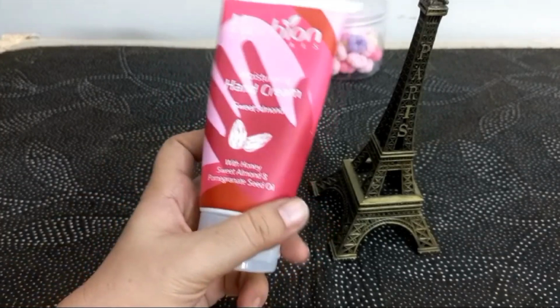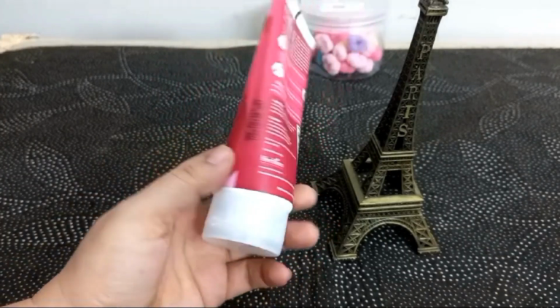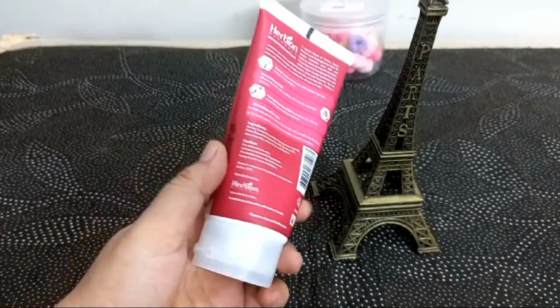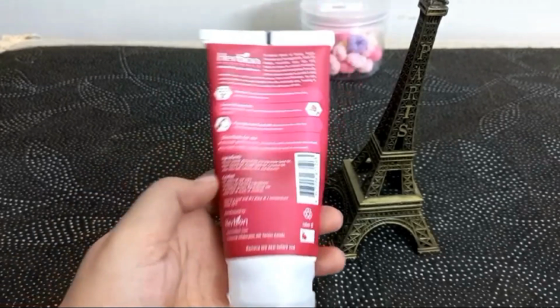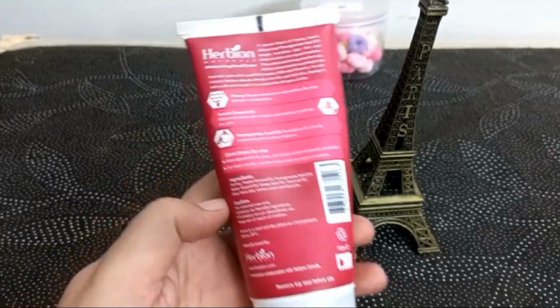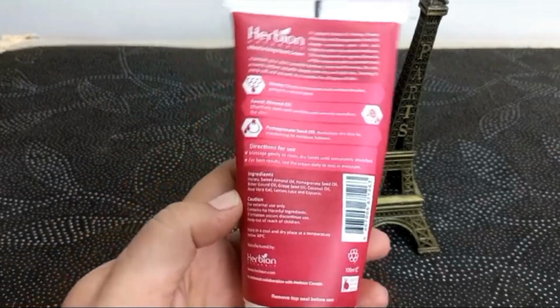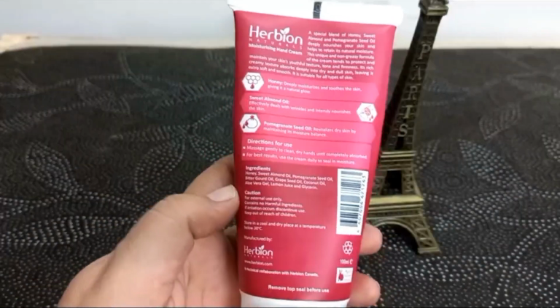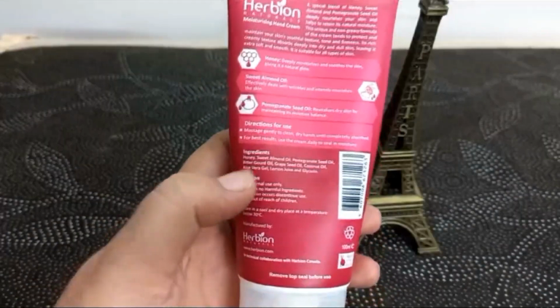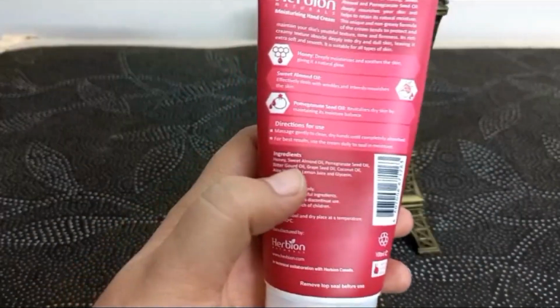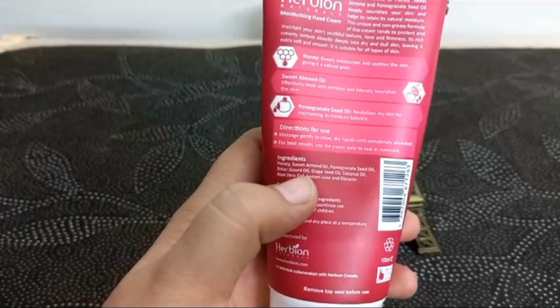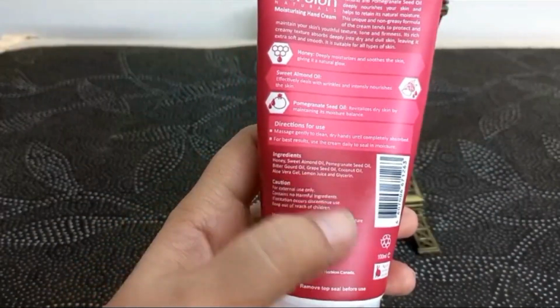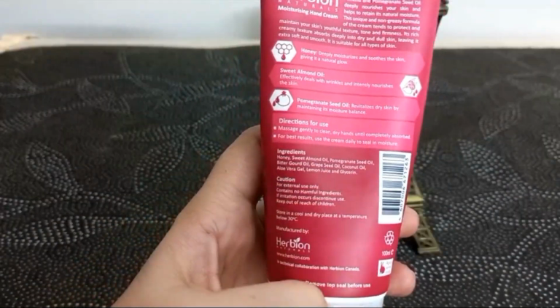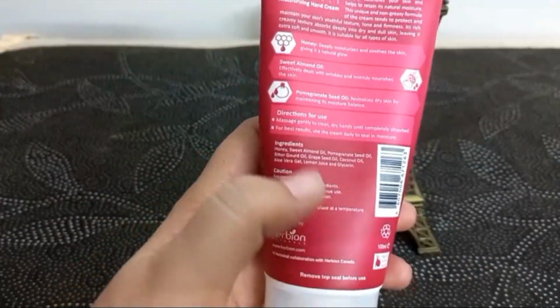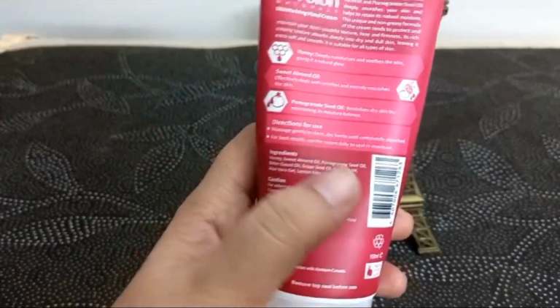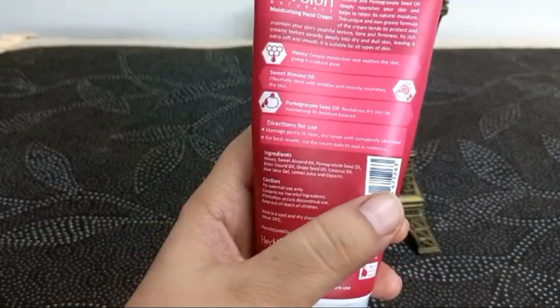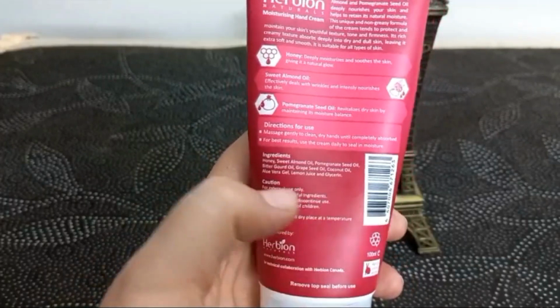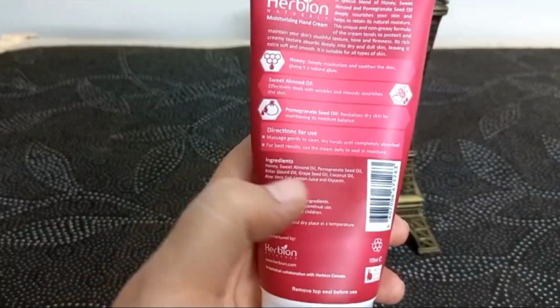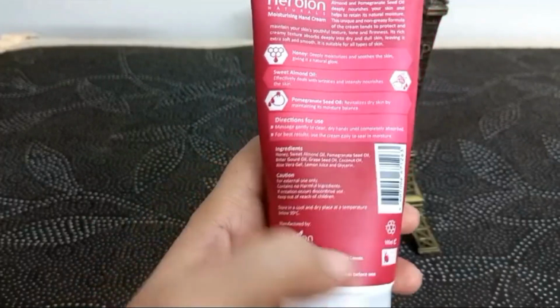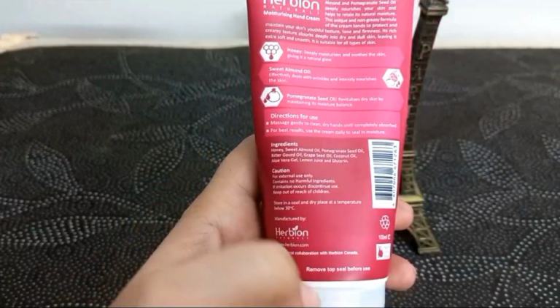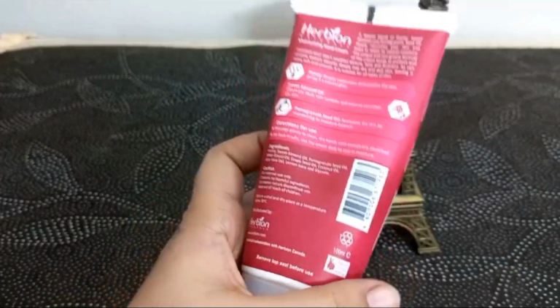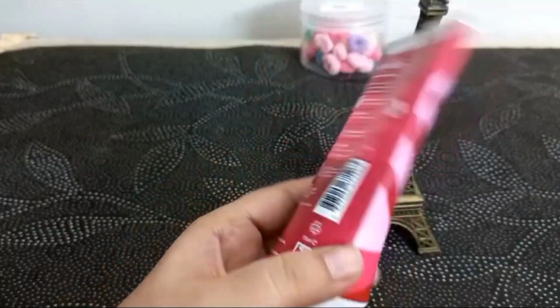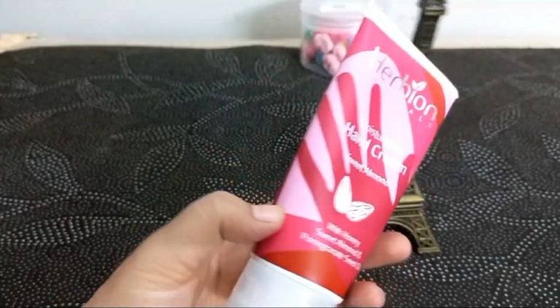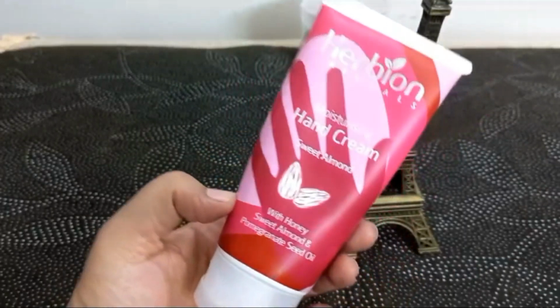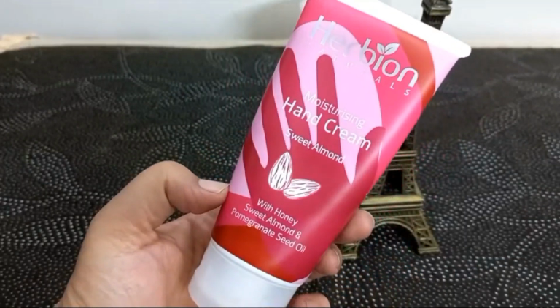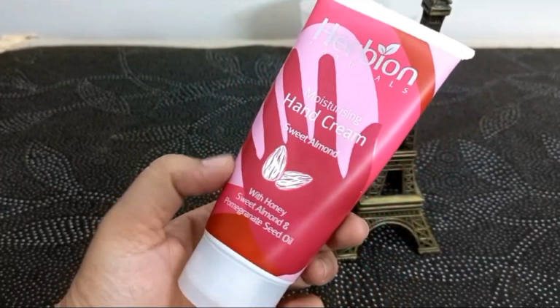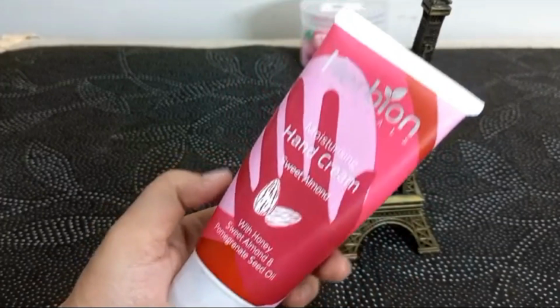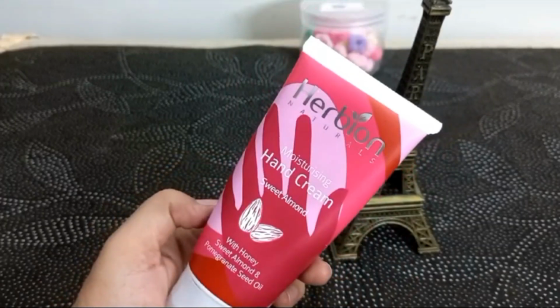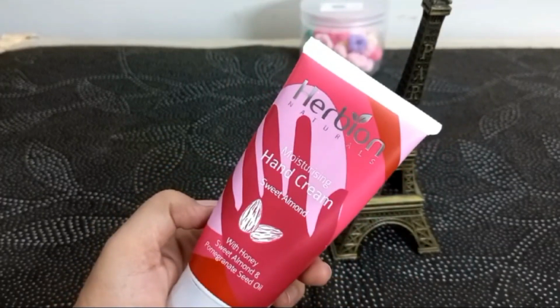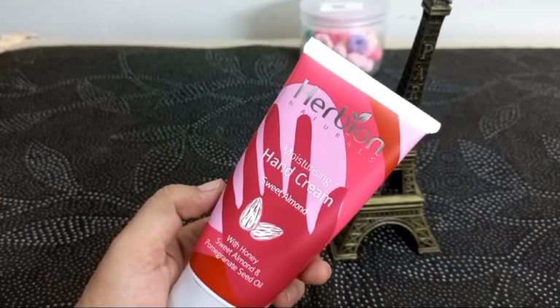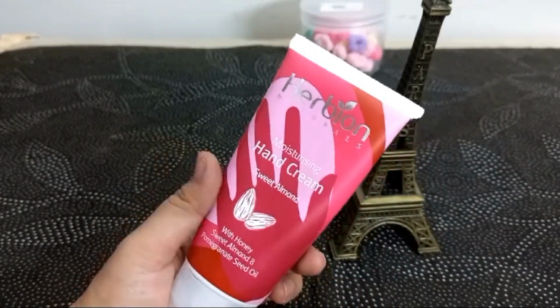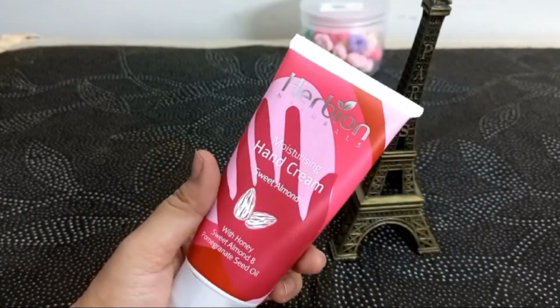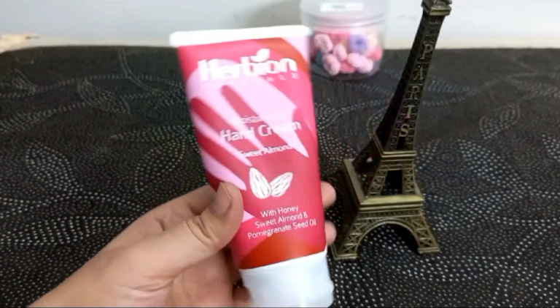When I used any product, I had a review. If someone else wants to purchase it, I would like to know how it is. There are some things that I have not understood. I have shared with you. Please watch this video.